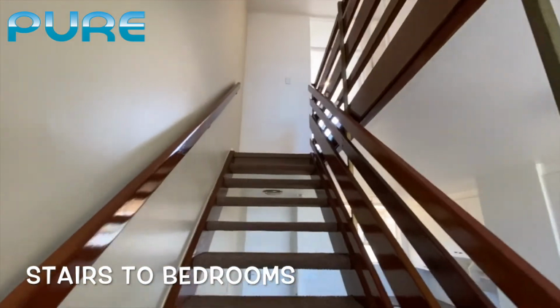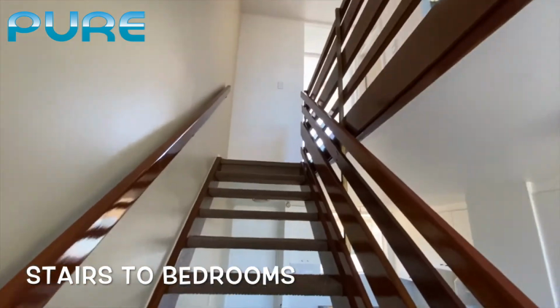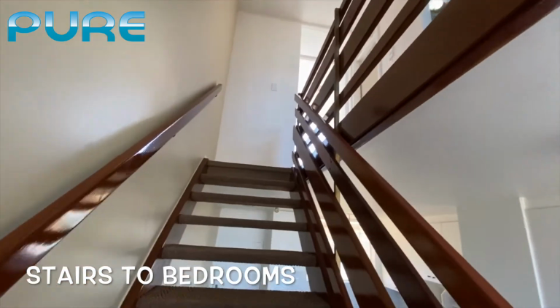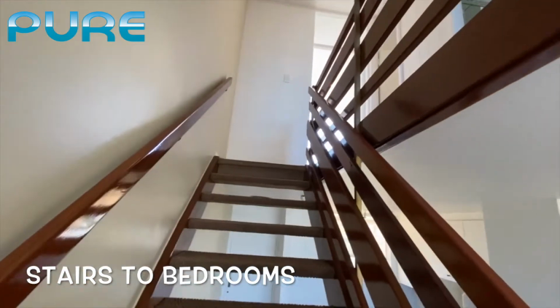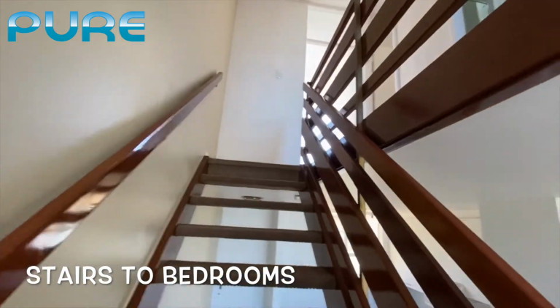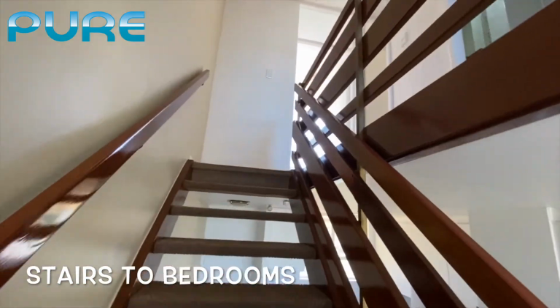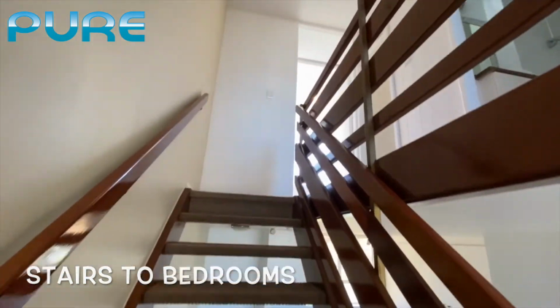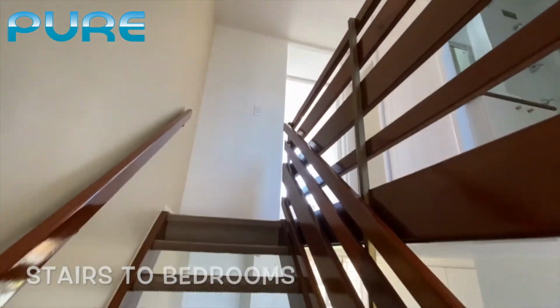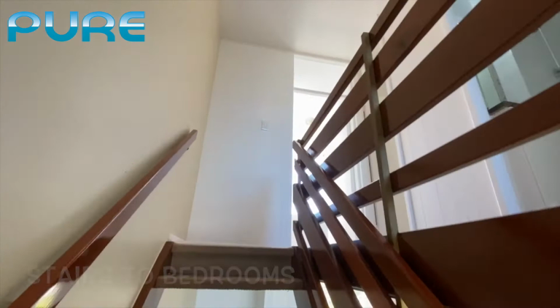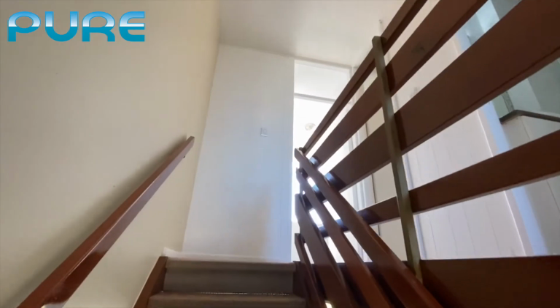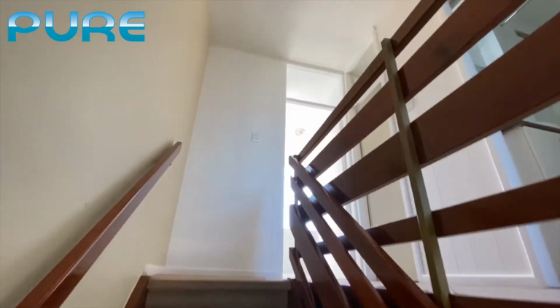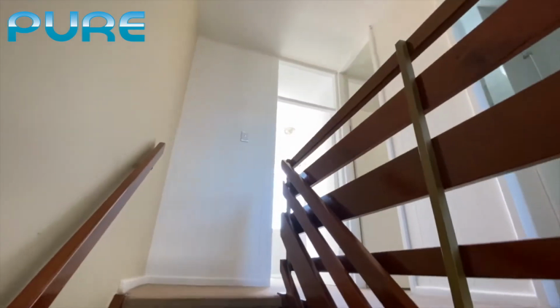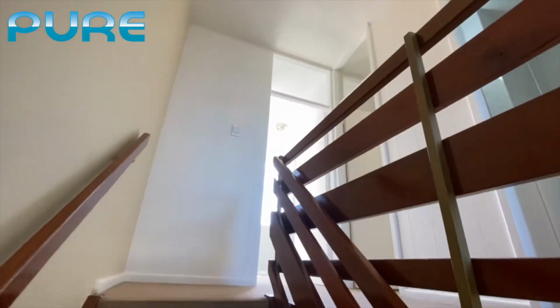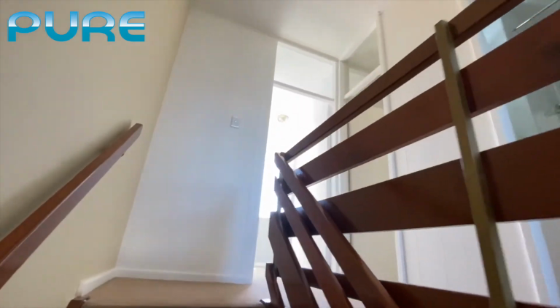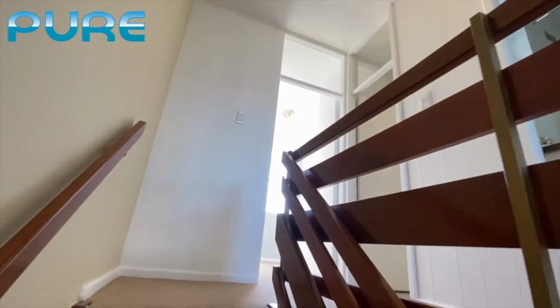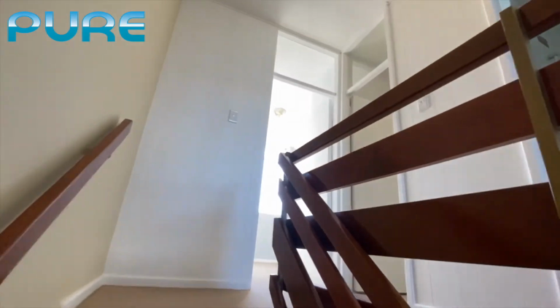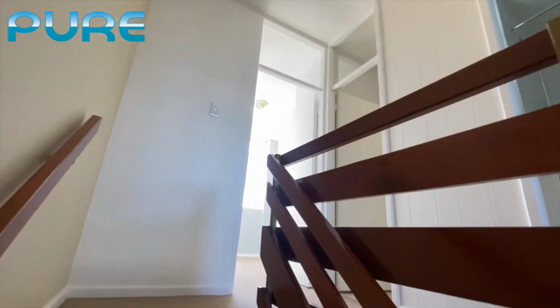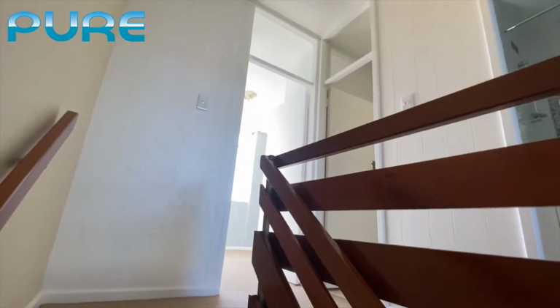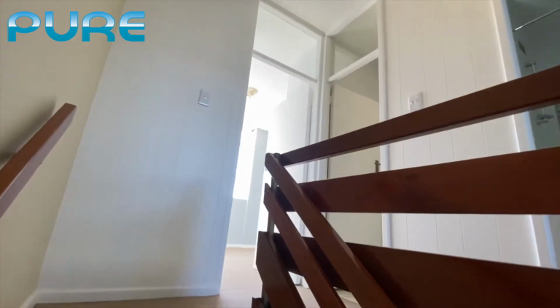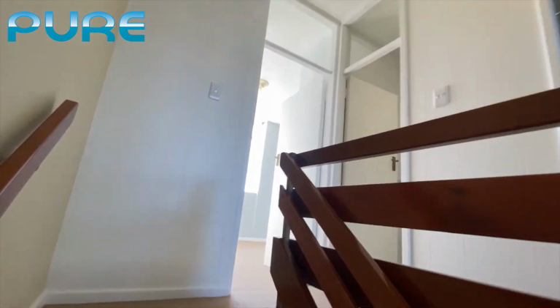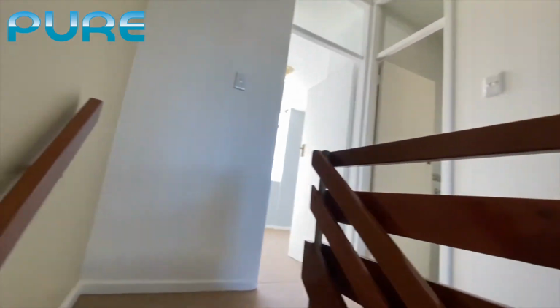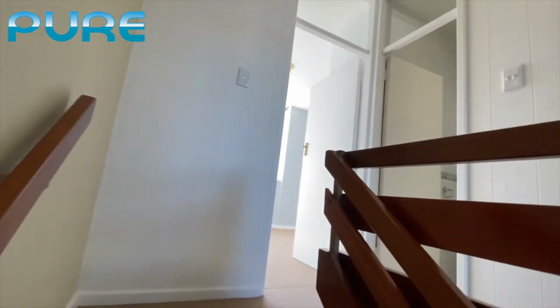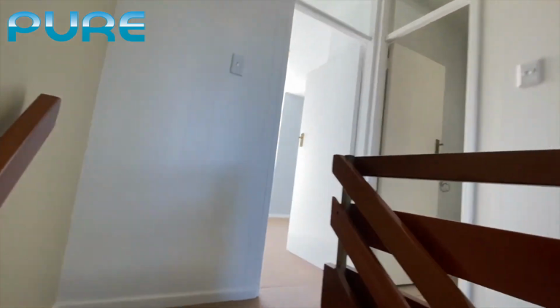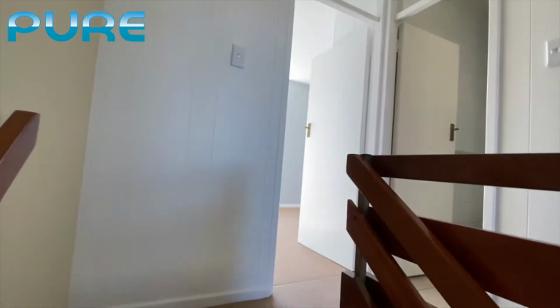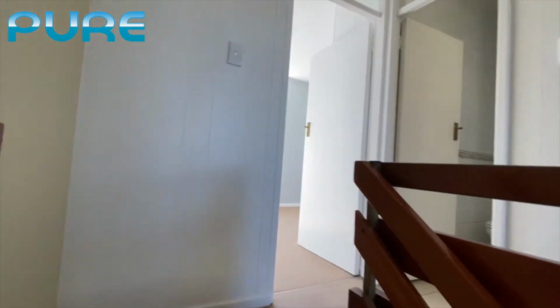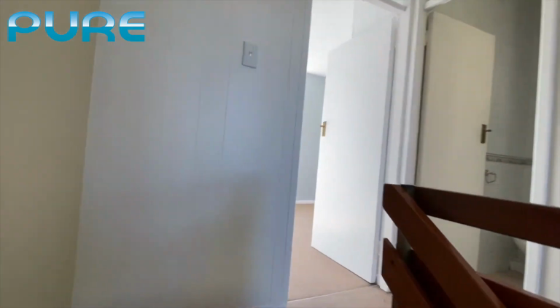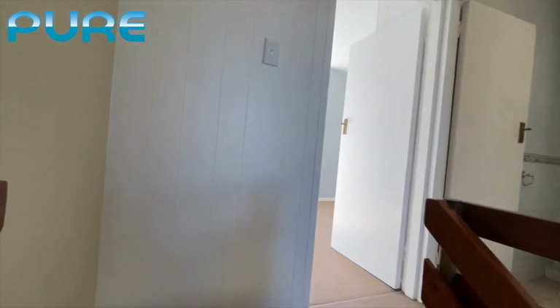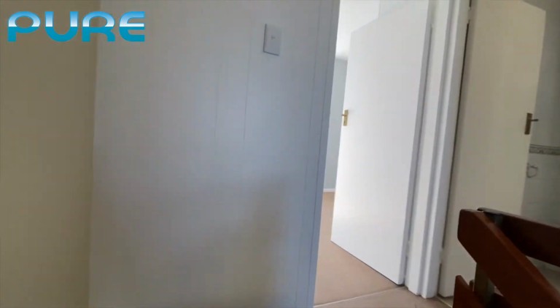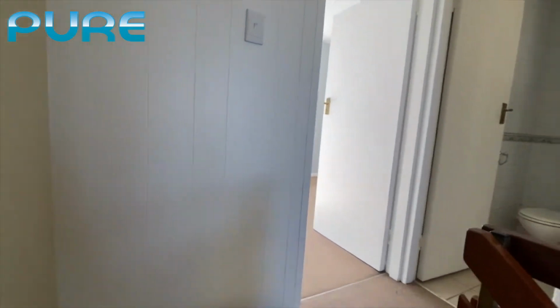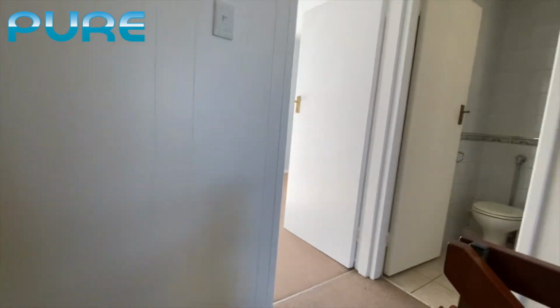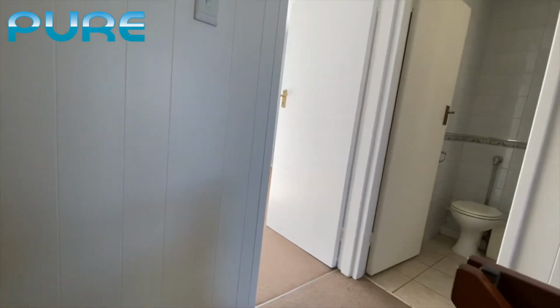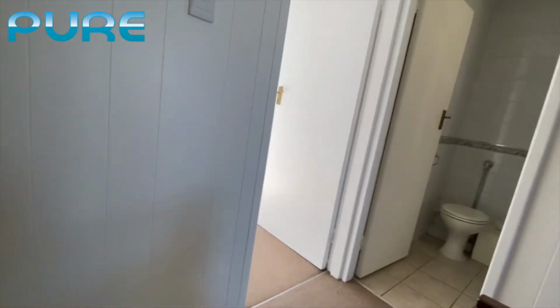It's a nice wooden staircase and we'll come up onto the landing area. Upstairs we have two bedrooms and the bathrooms.